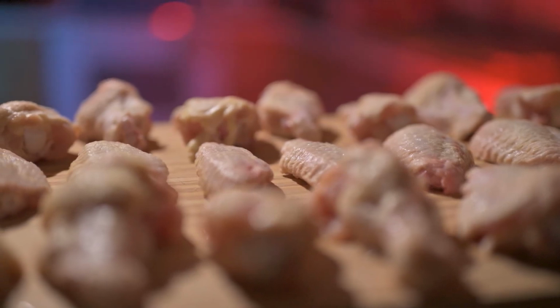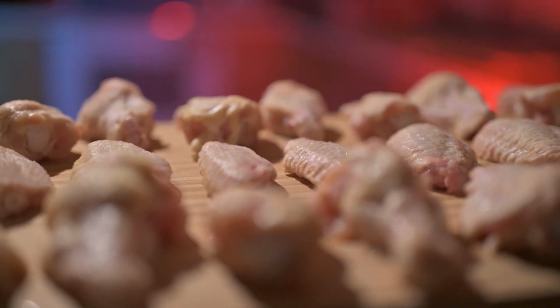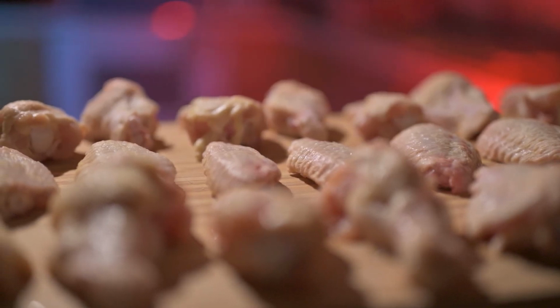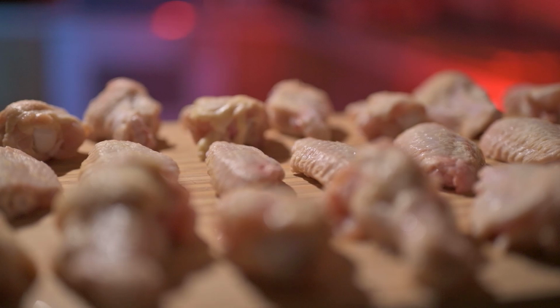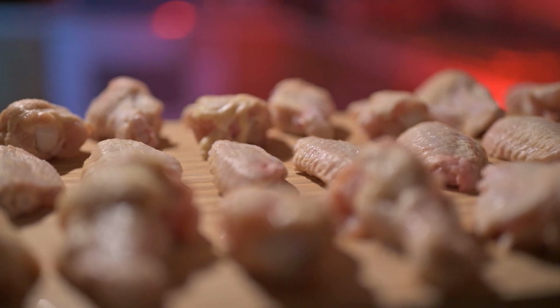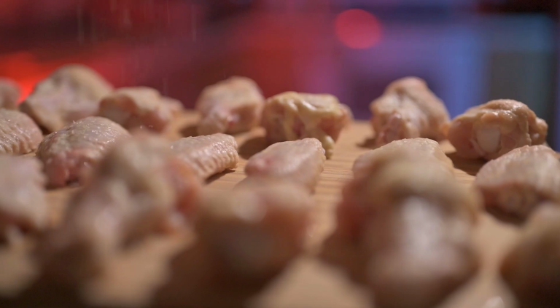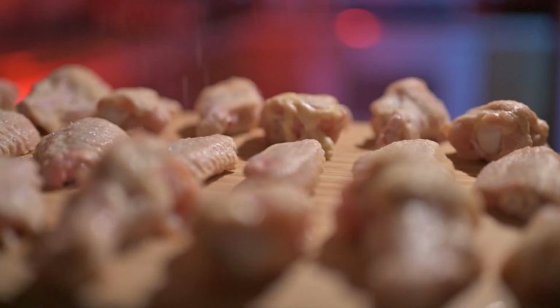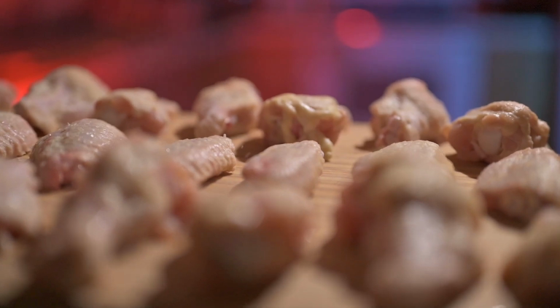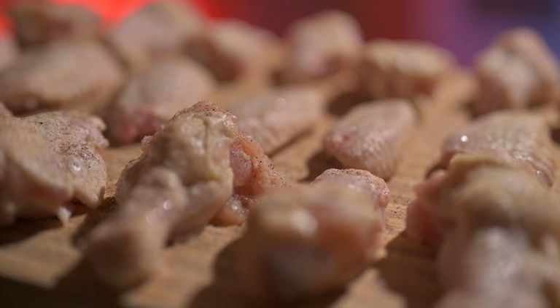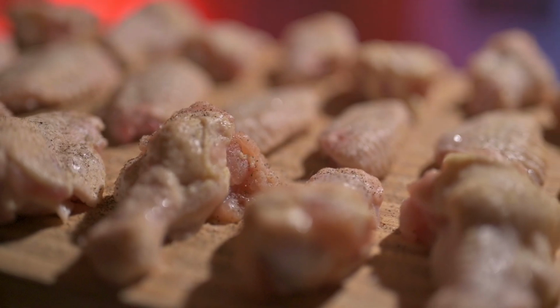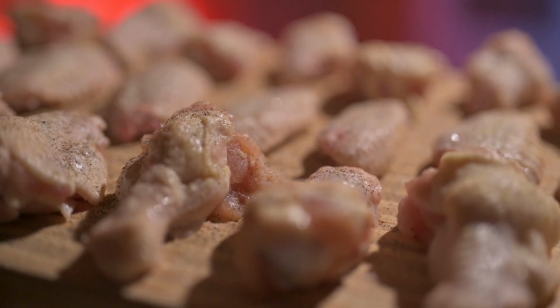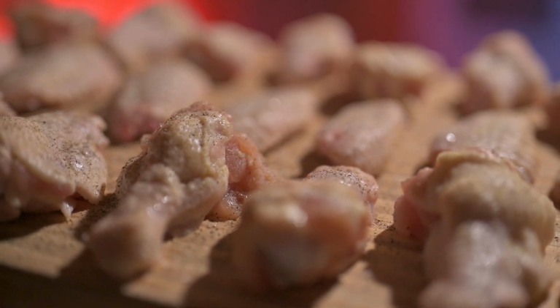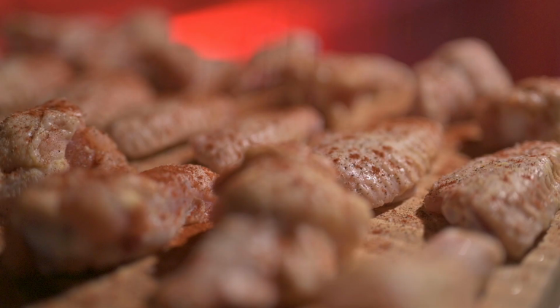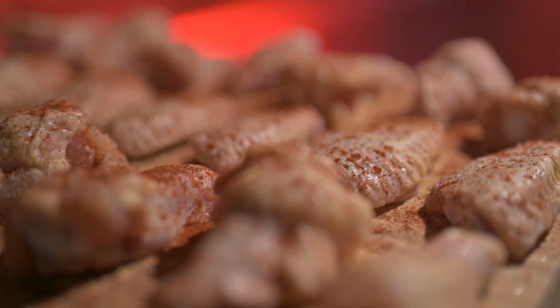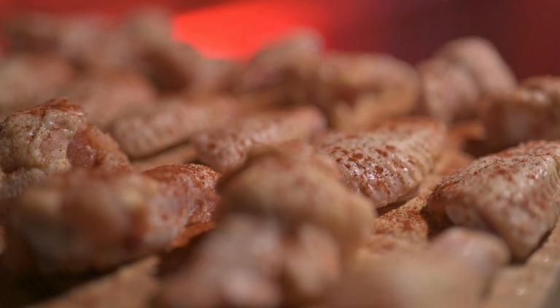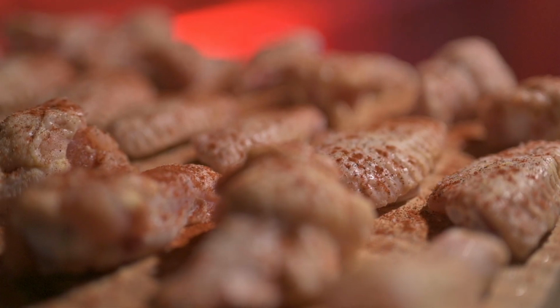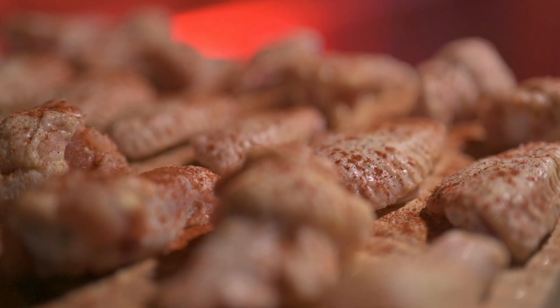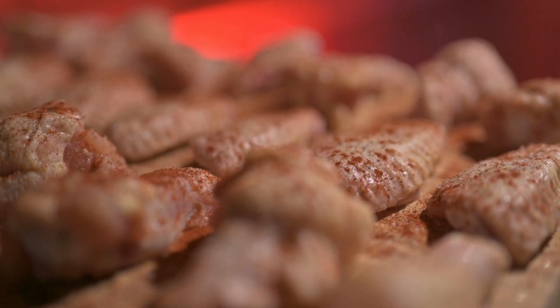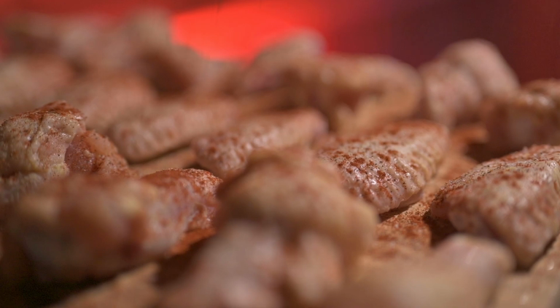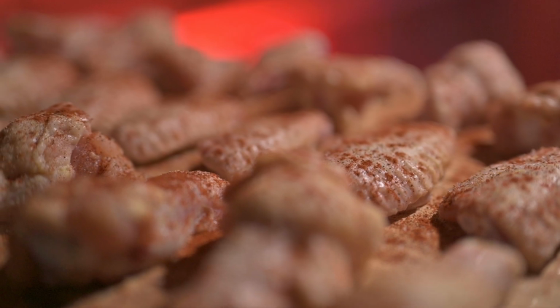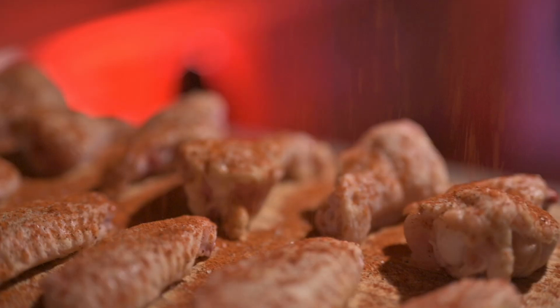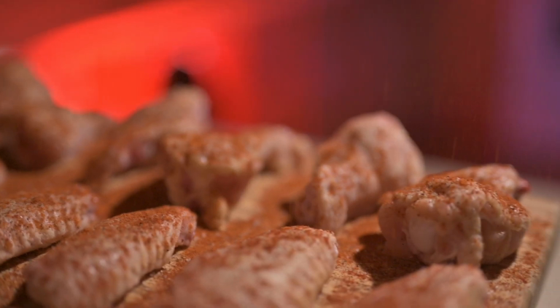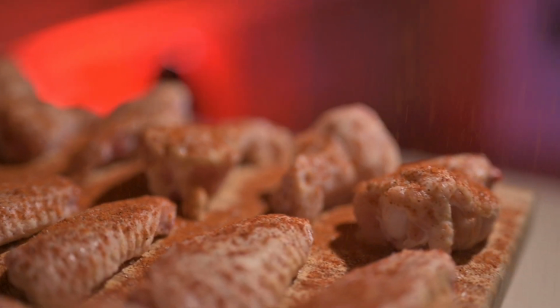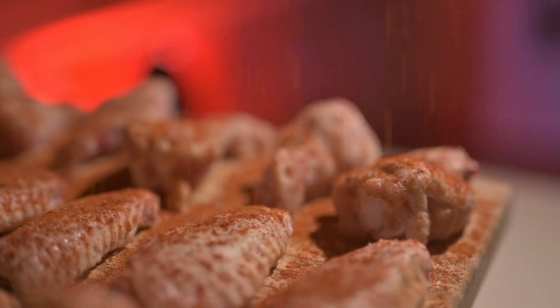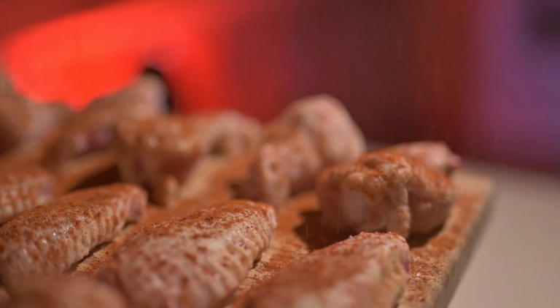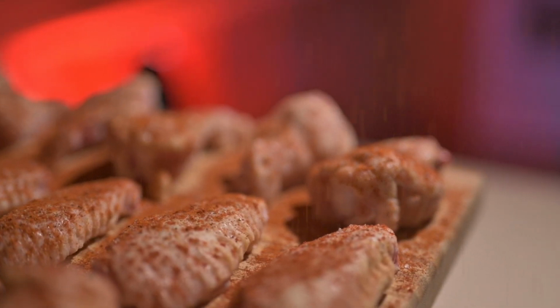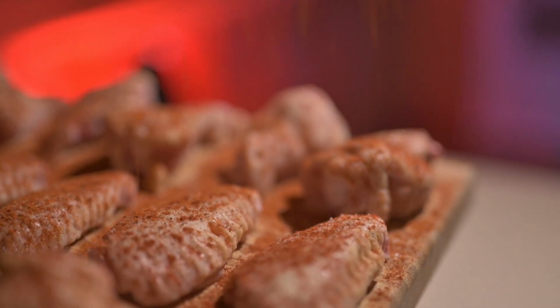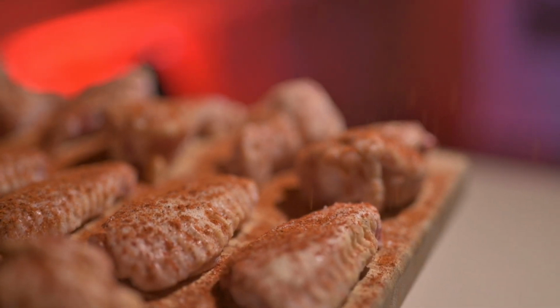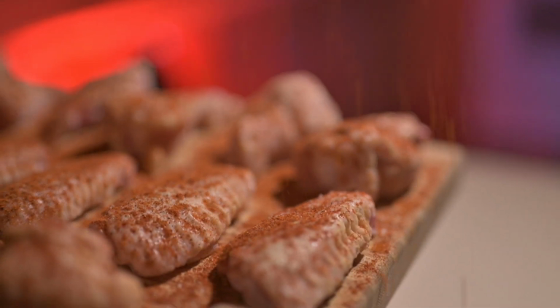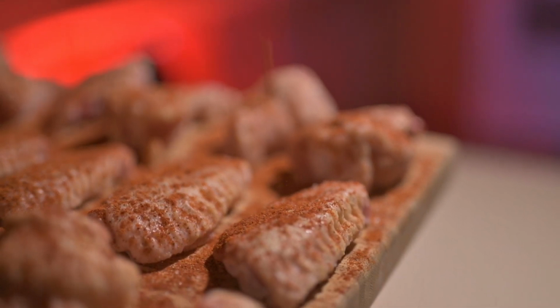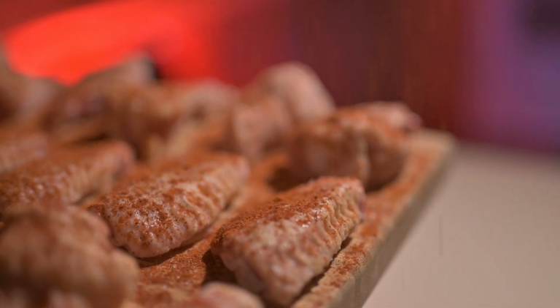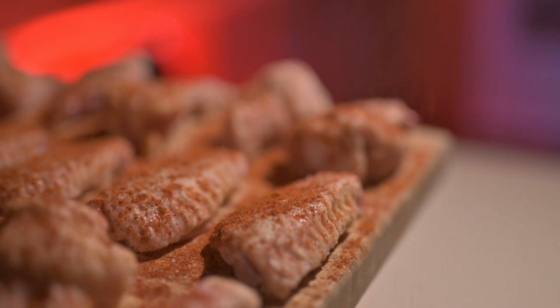Let's get them seasoned. Salt, pepper, paprika, and for some extra heat, cayenne pepper.